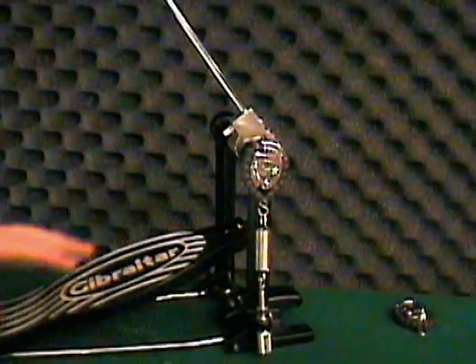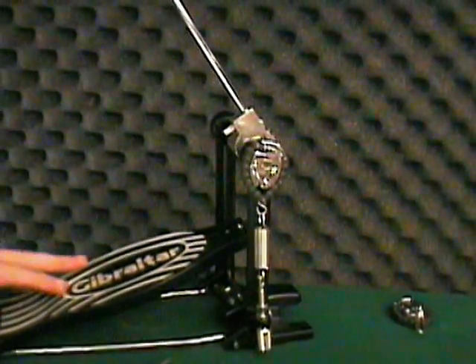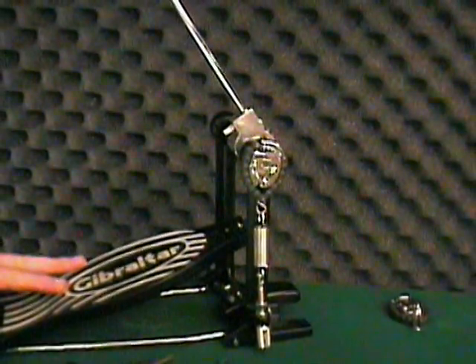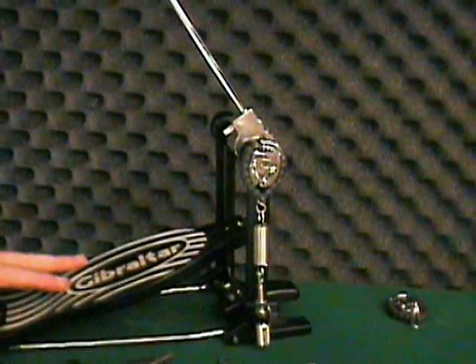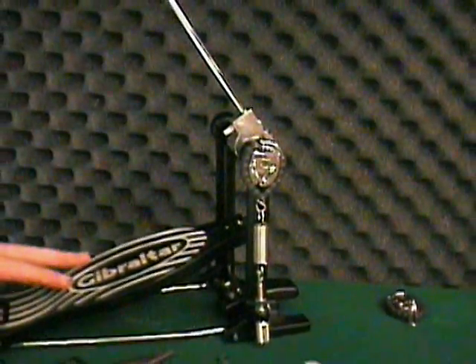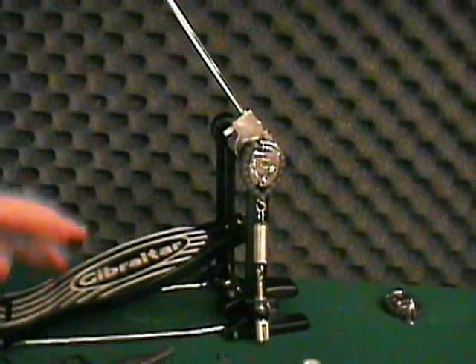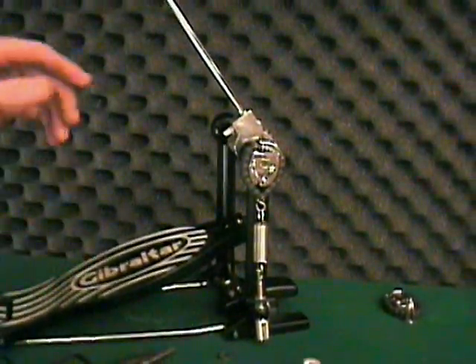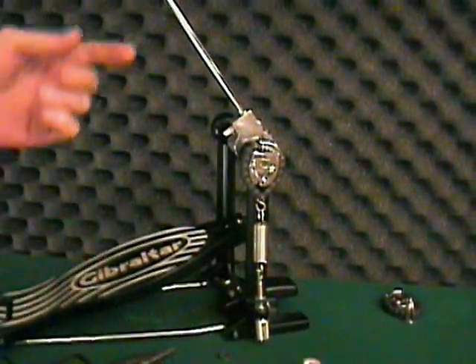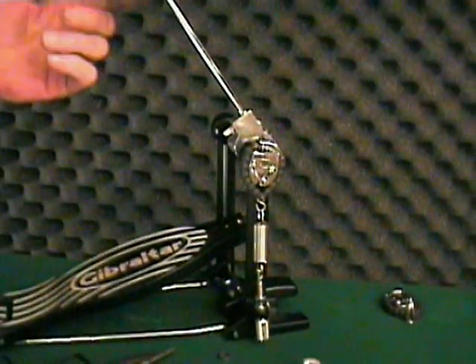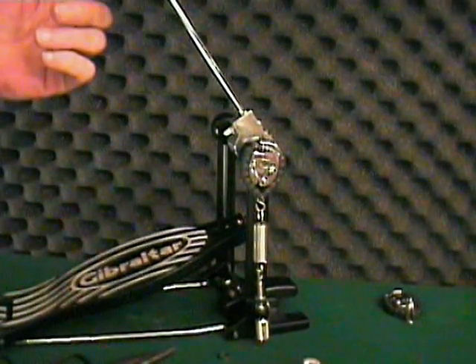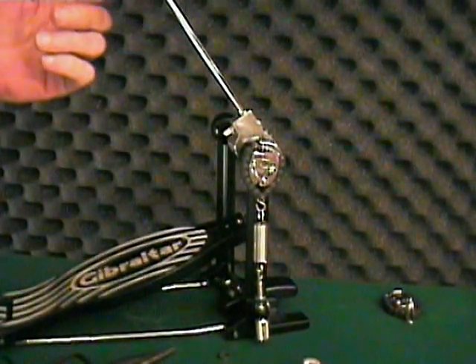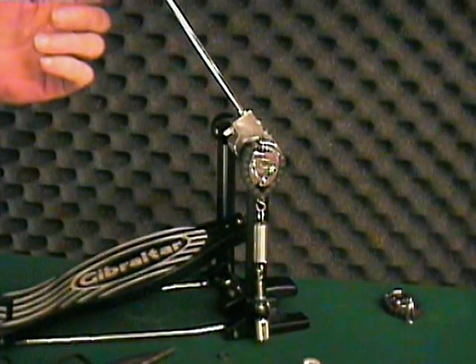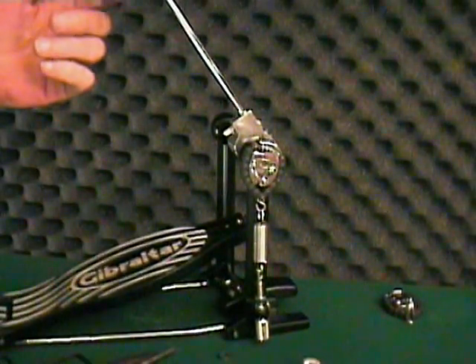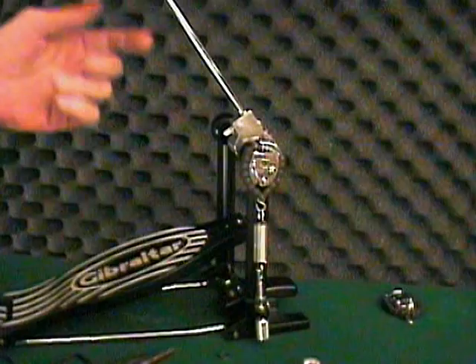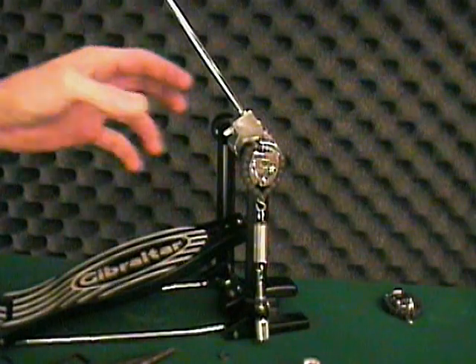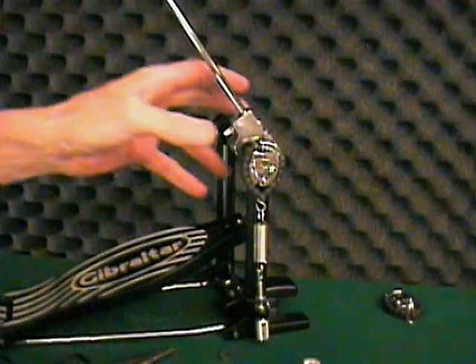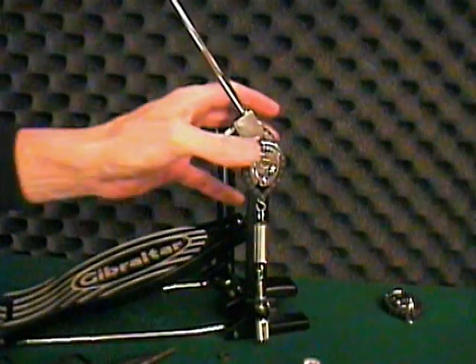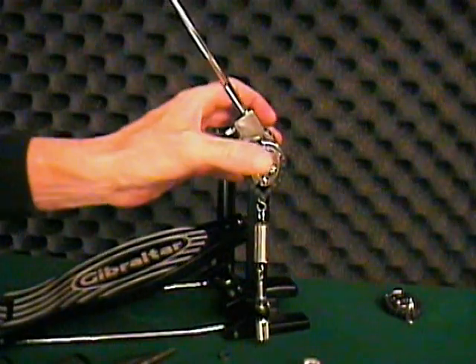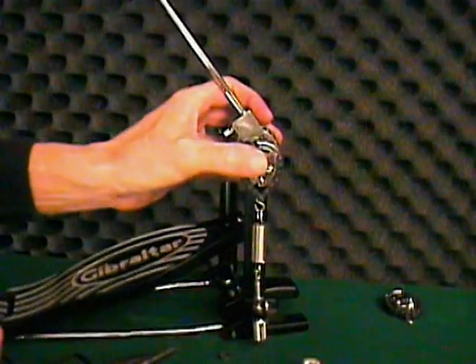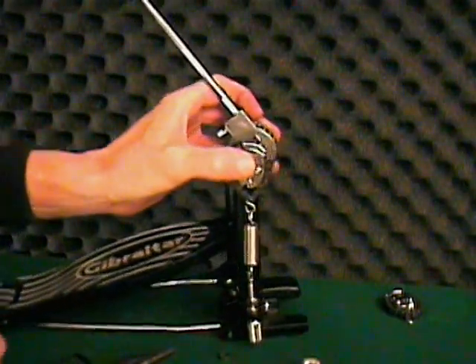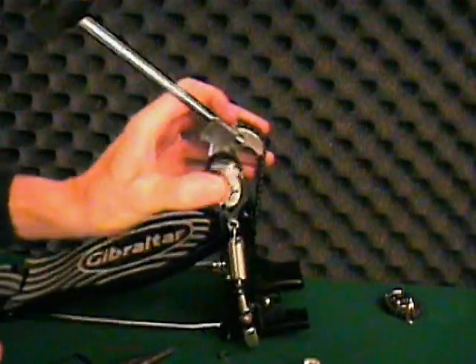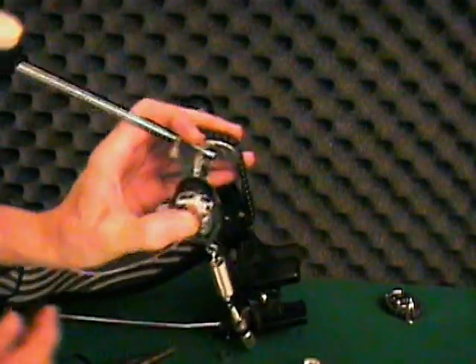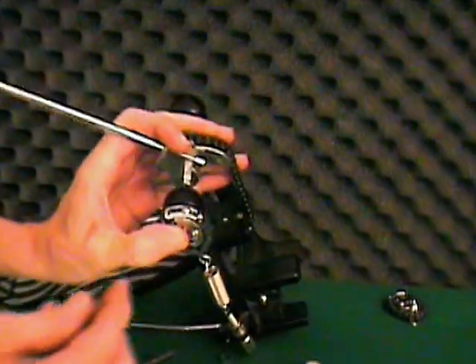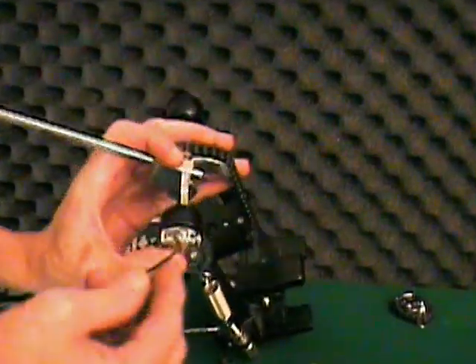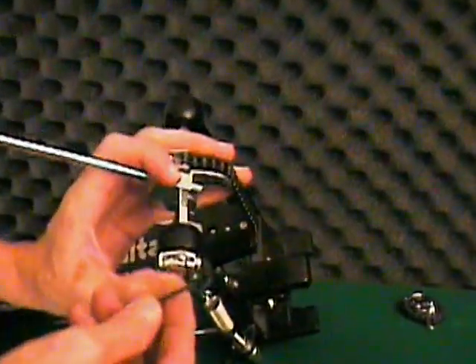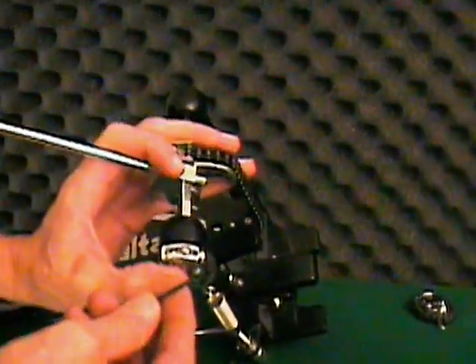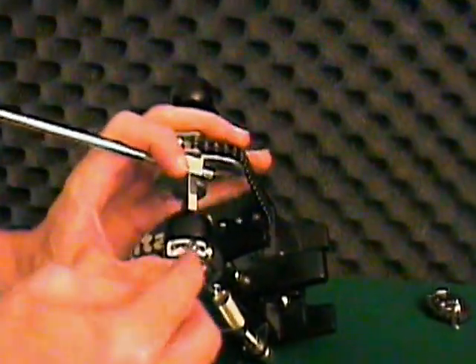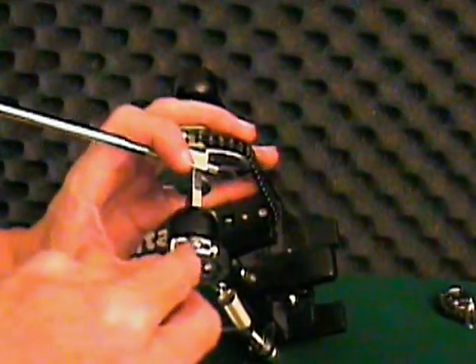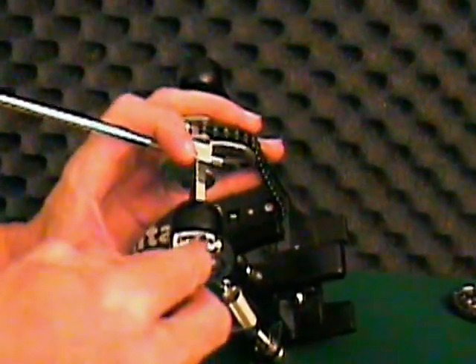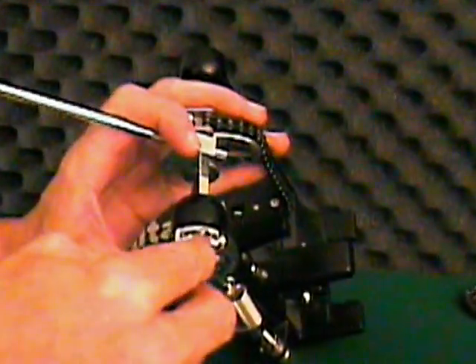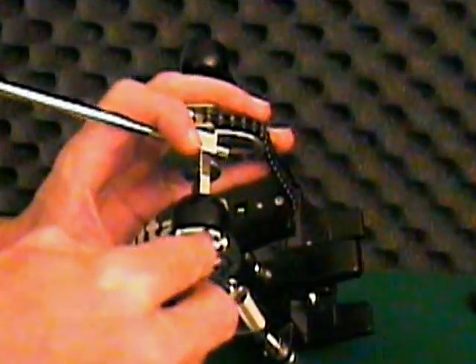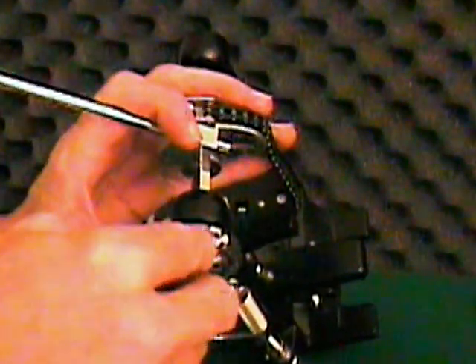You can now check to see if you like the beater angle or if it needs to be adjusted. The adjustment for this rest position is the screw and clip at the top of the quick torque cam.